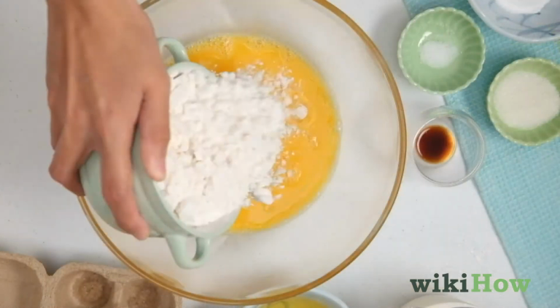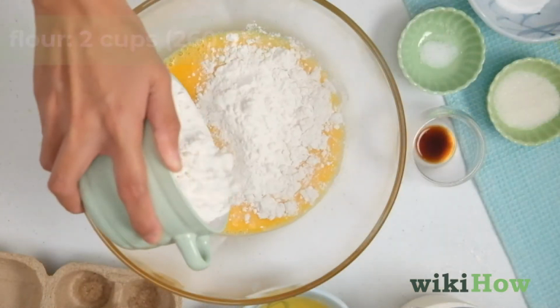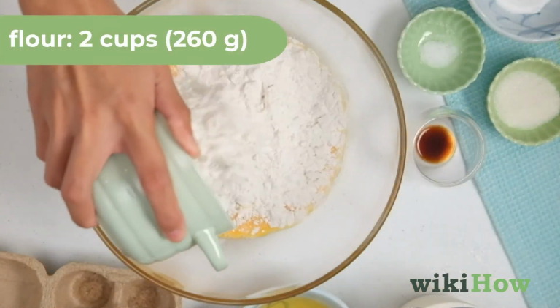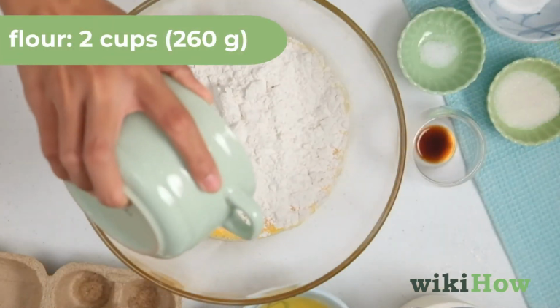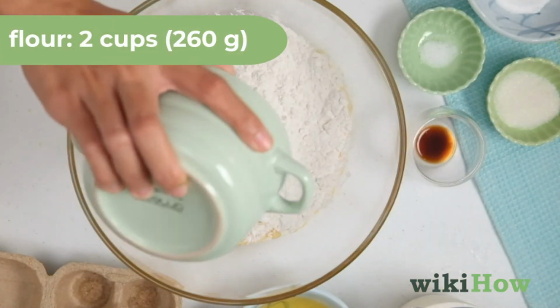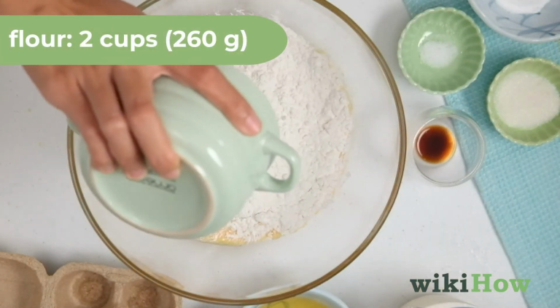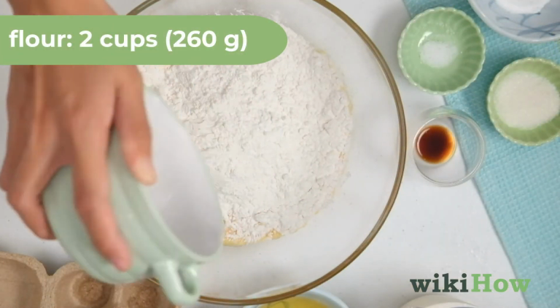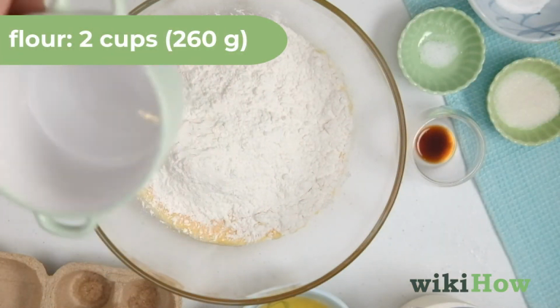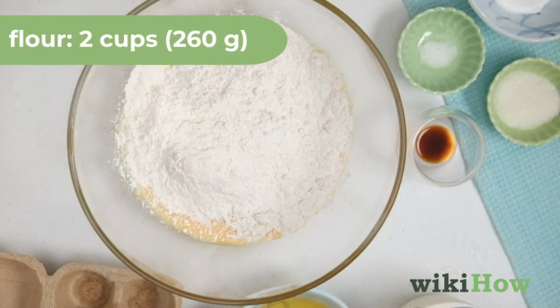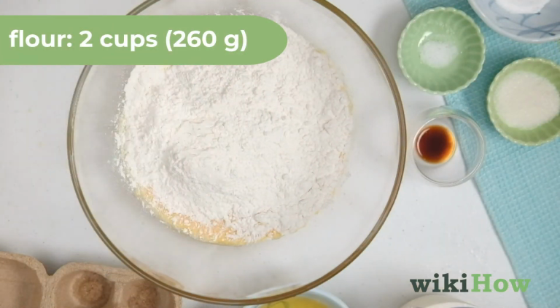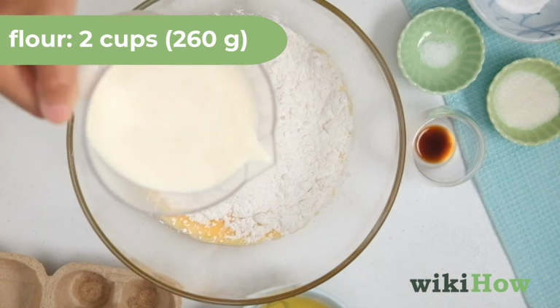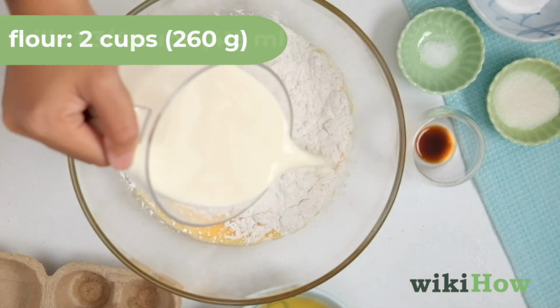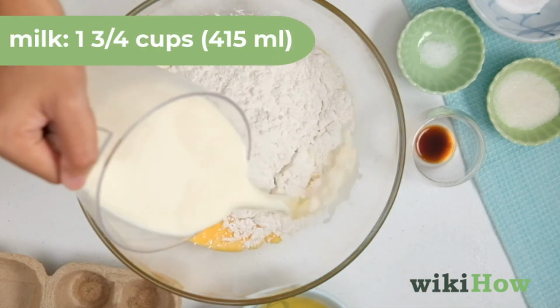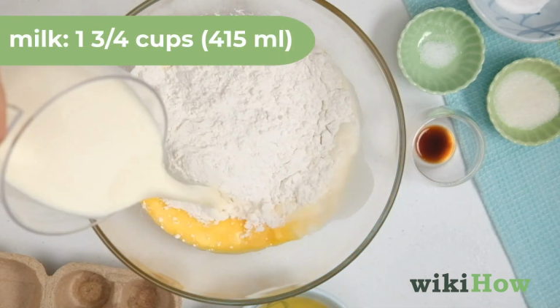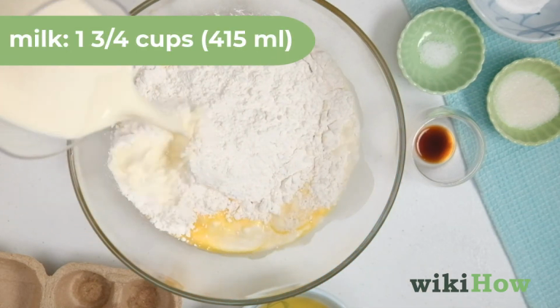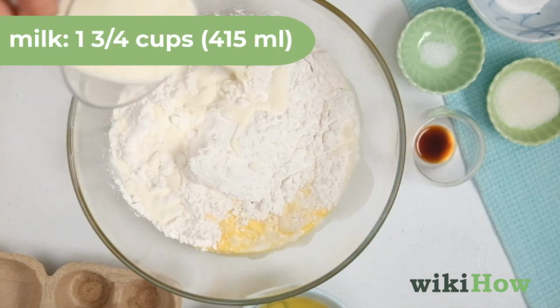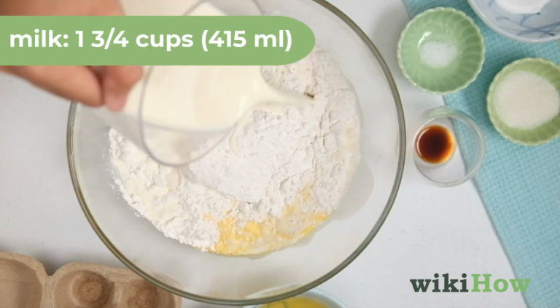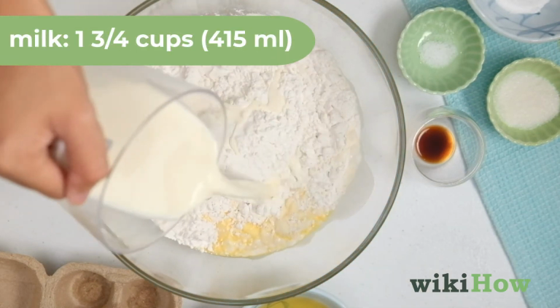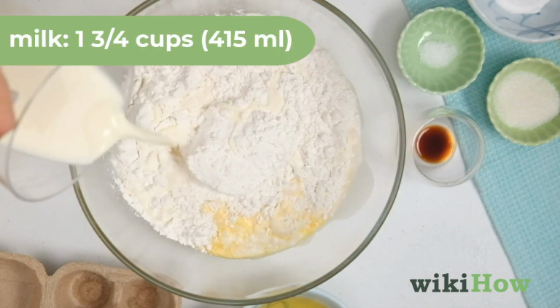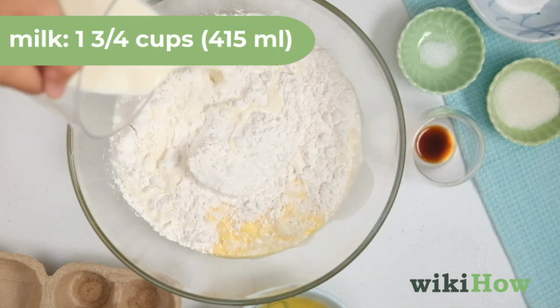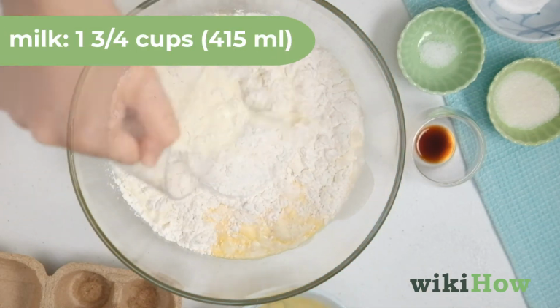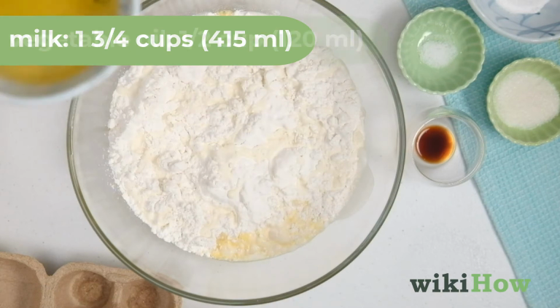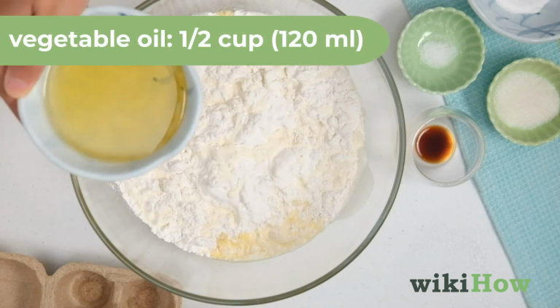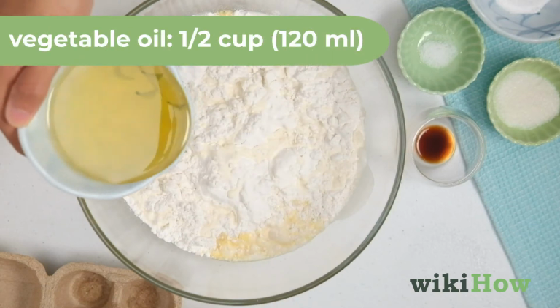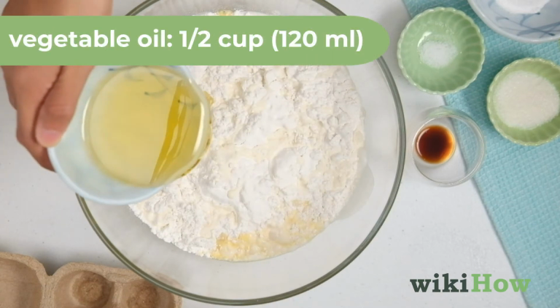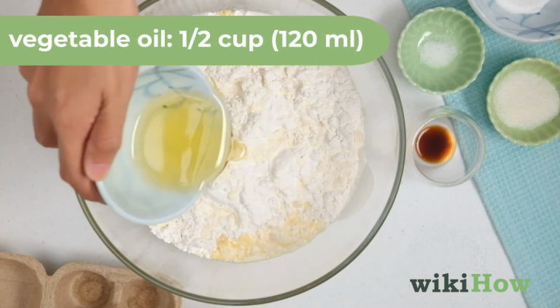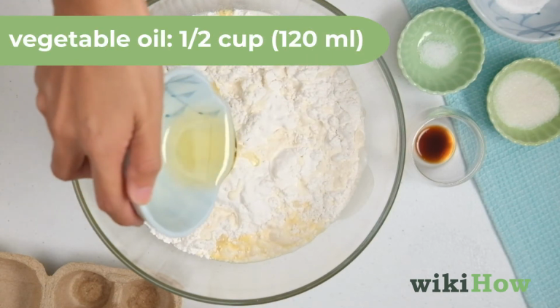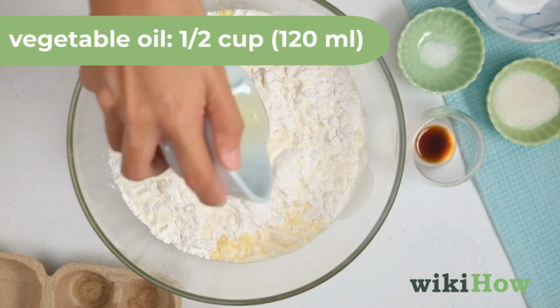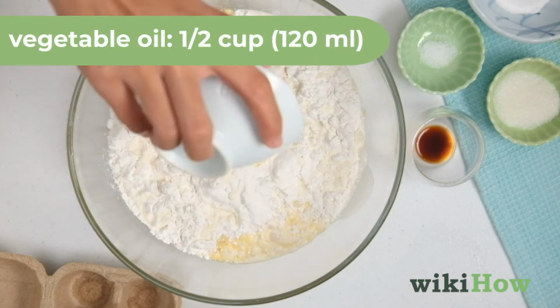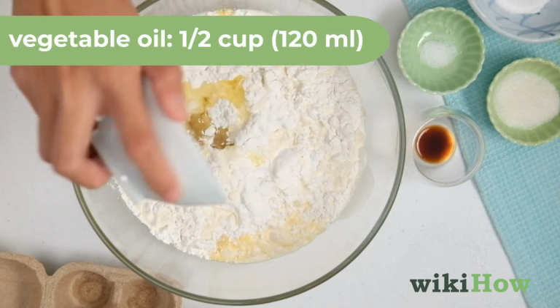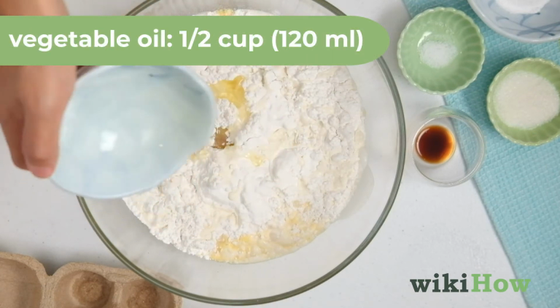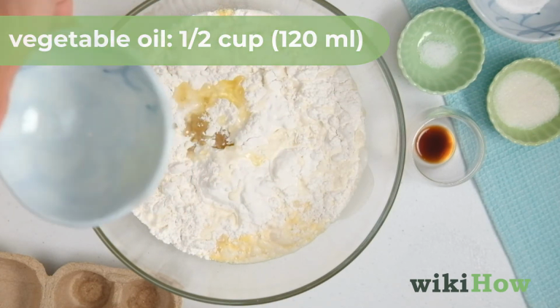Add two cups (260 grams) of all-purpose flour, 1¾ cups (415 milliliters) of milk, and half a cup (120 milliliters) of vegetable oil to the bowl.